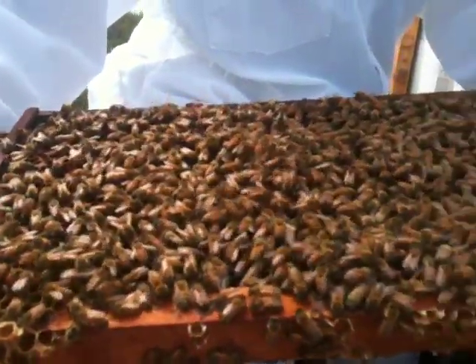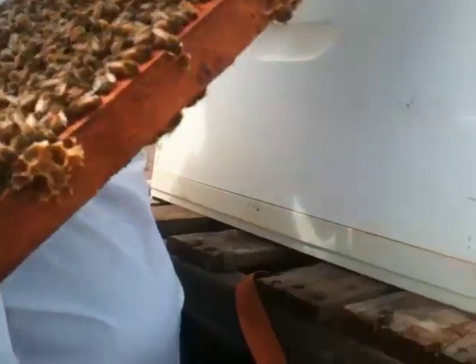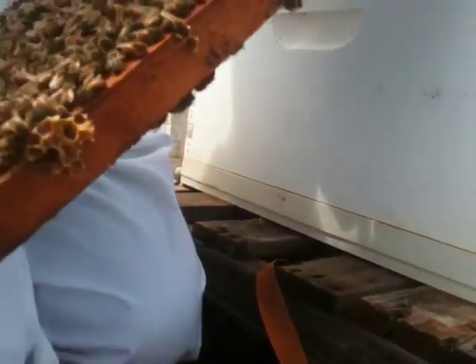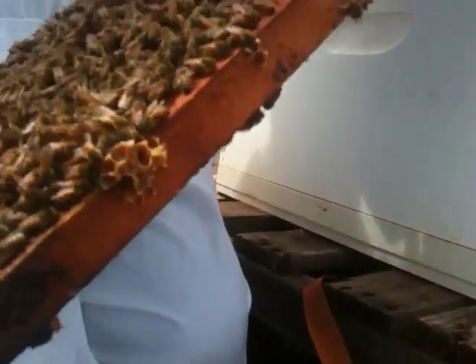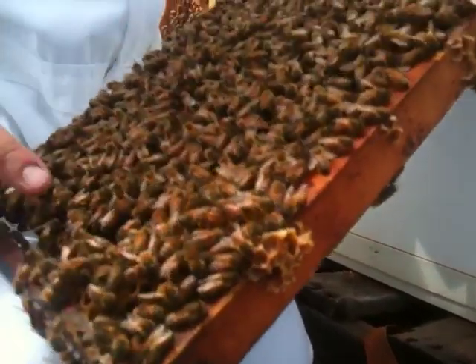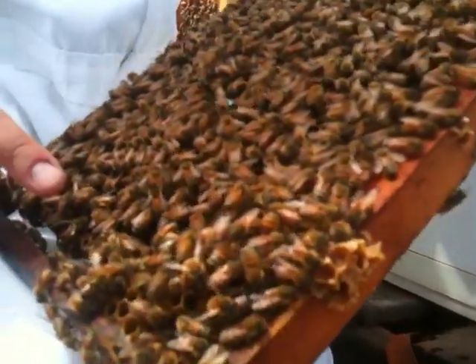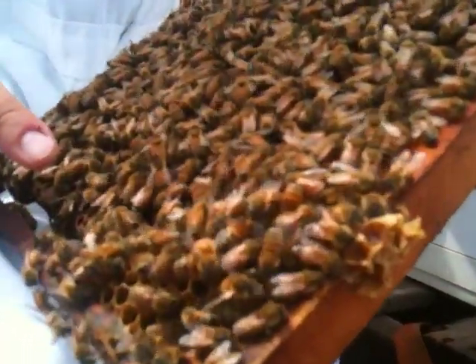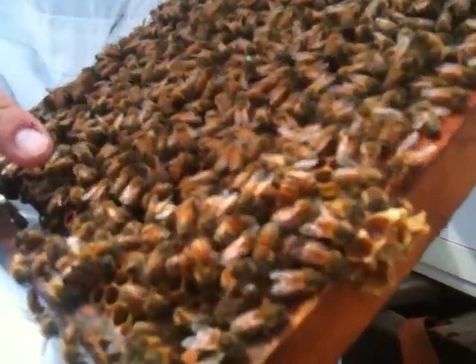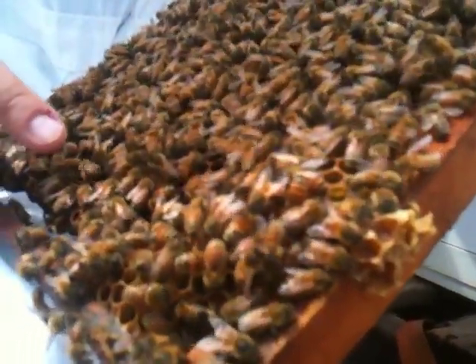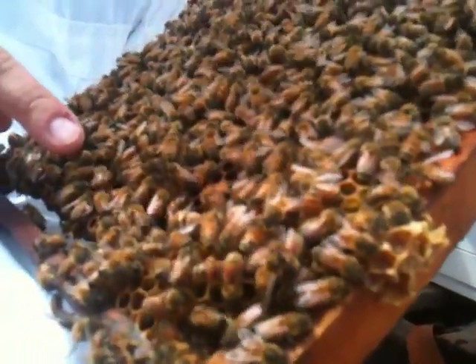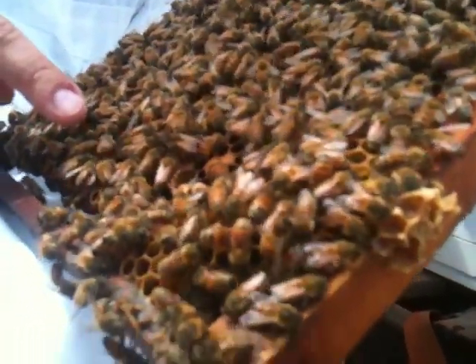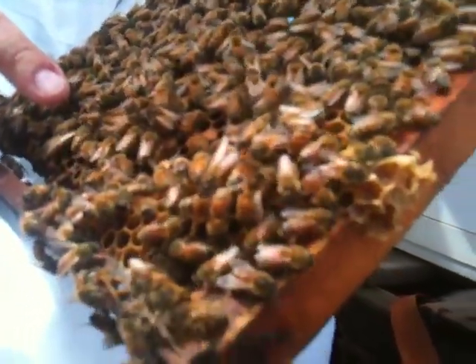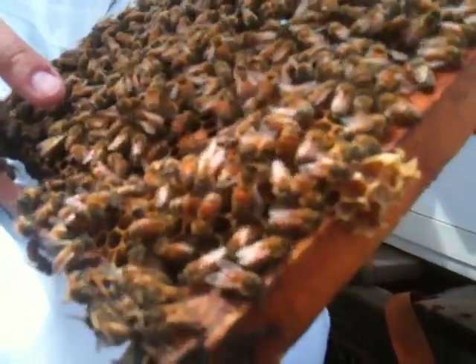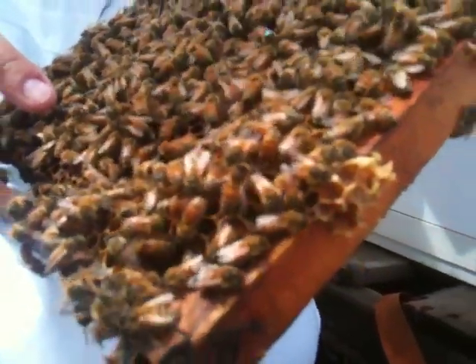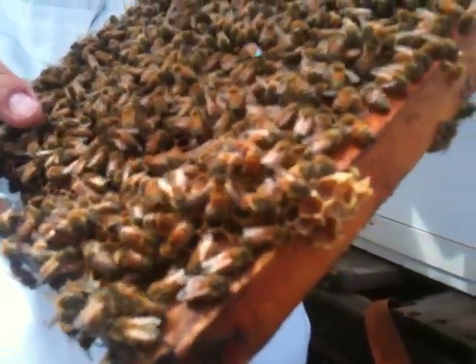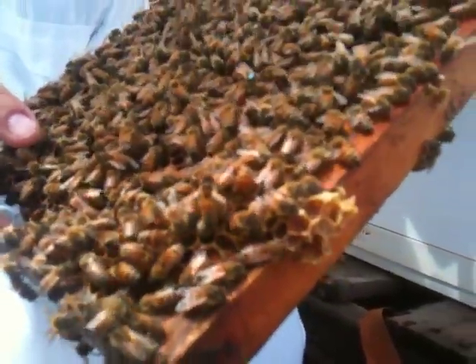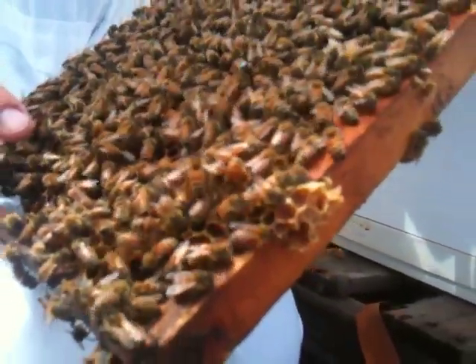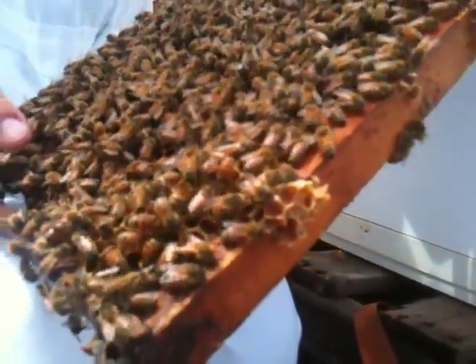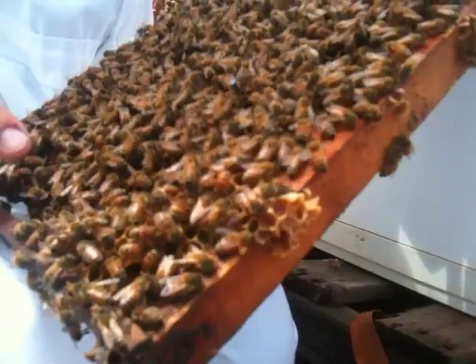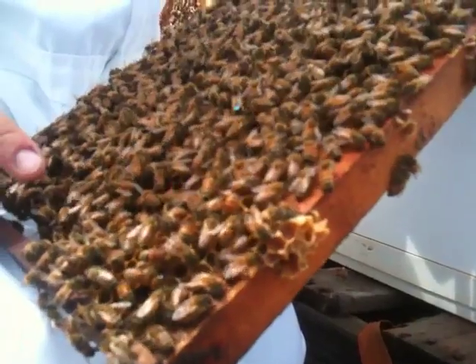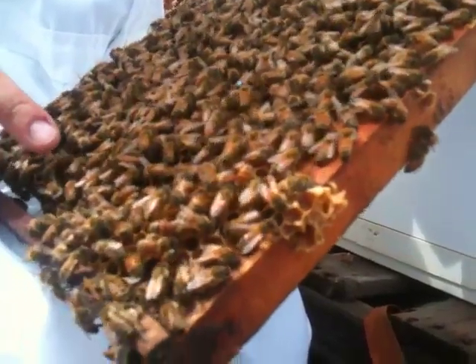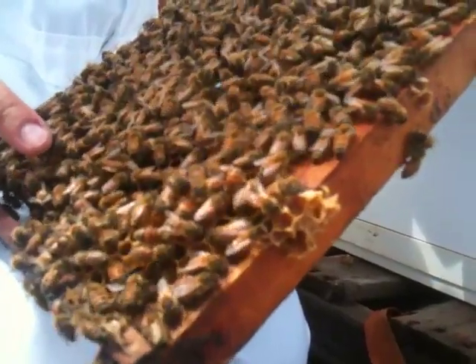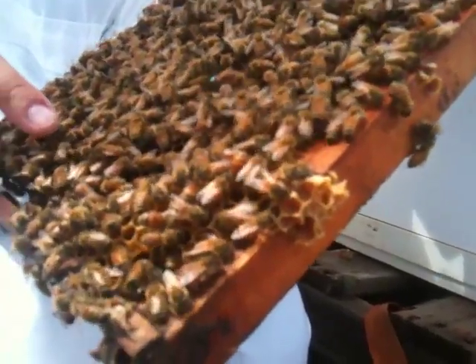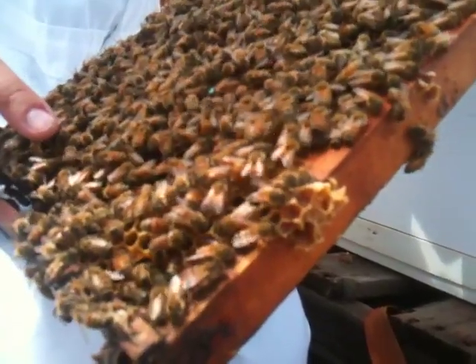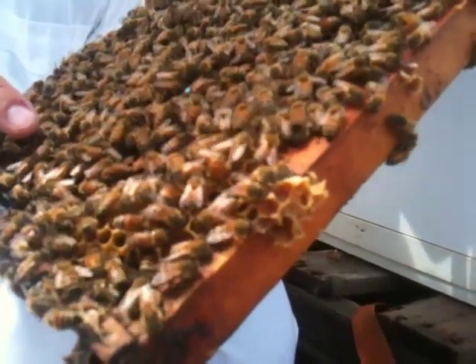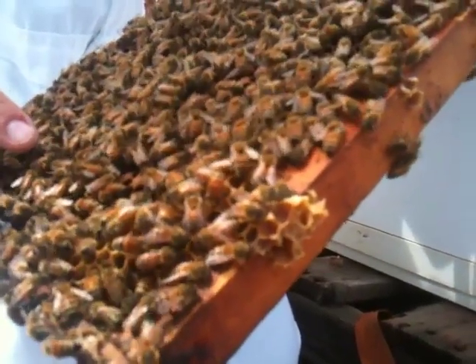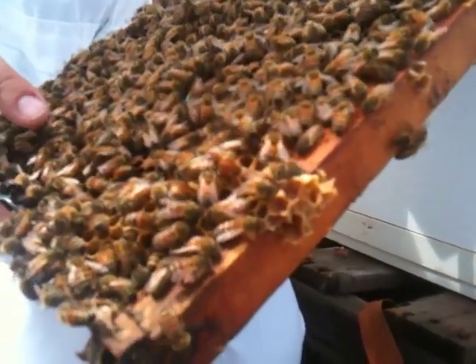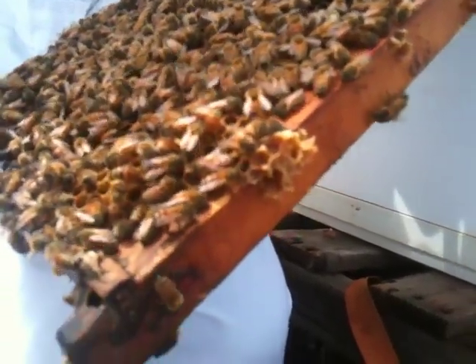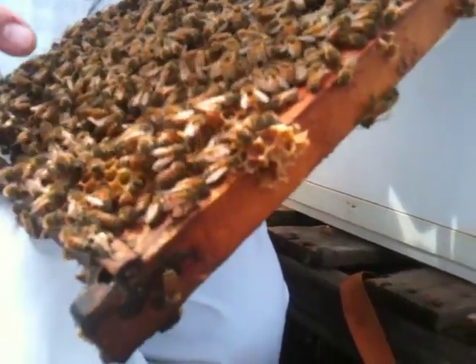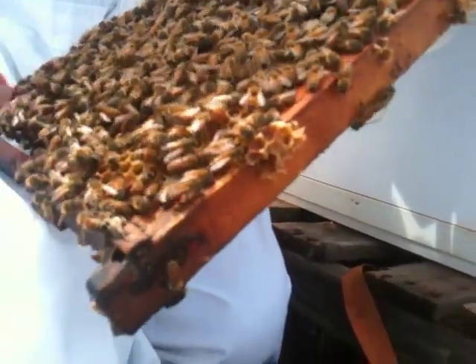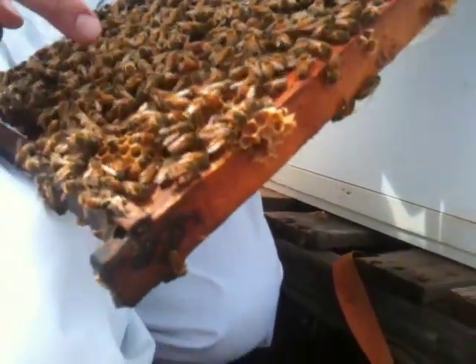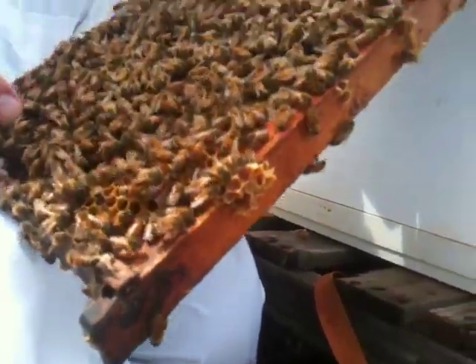Here we see a pollen forager doing the bee dance. She's communicating where she found this pollen to the workers that are listening around her.